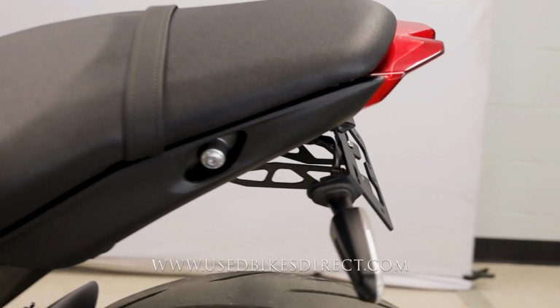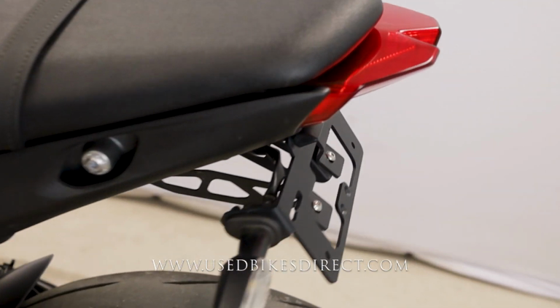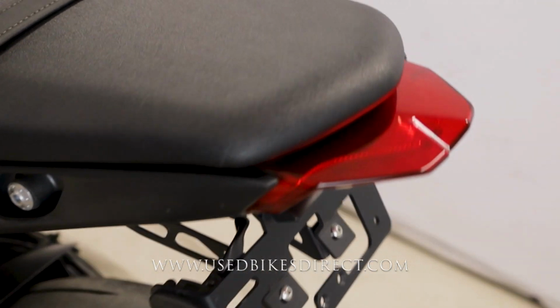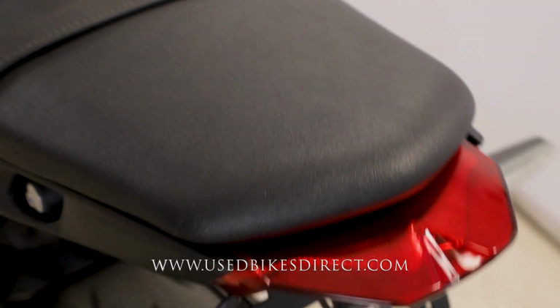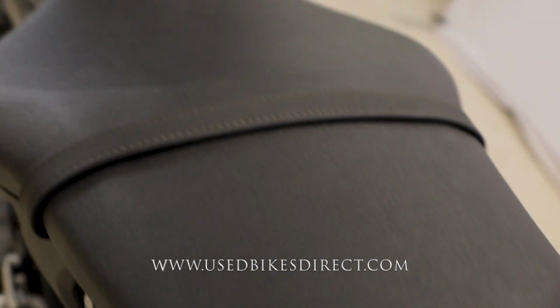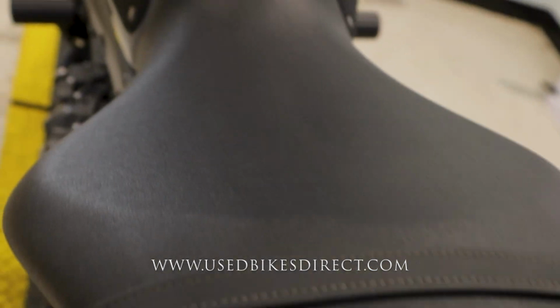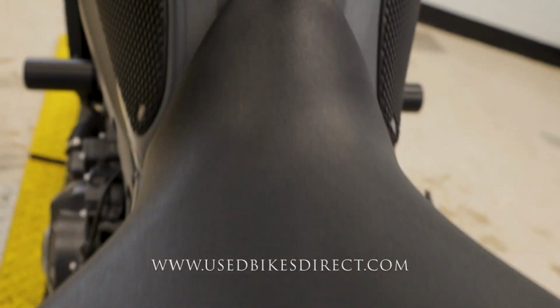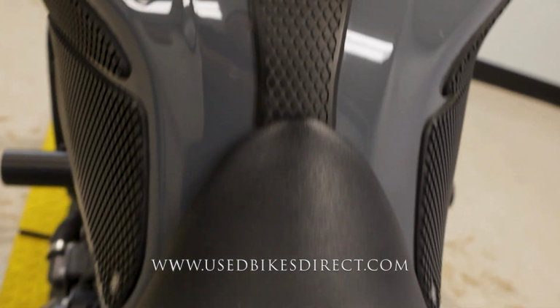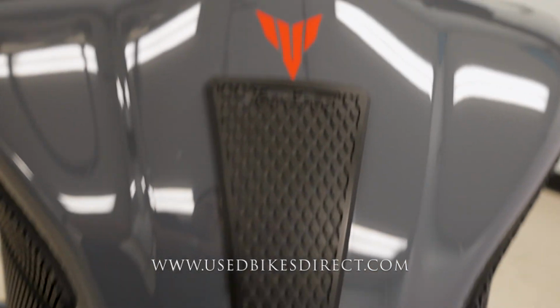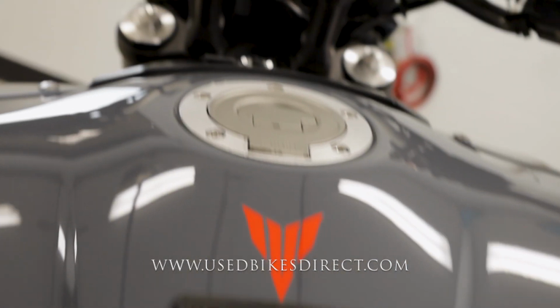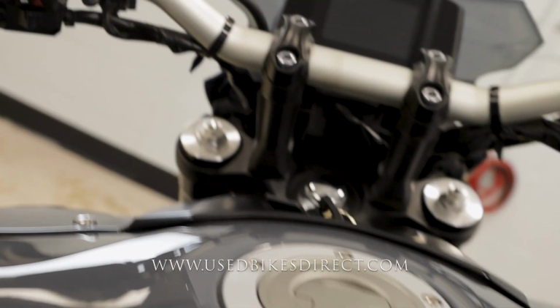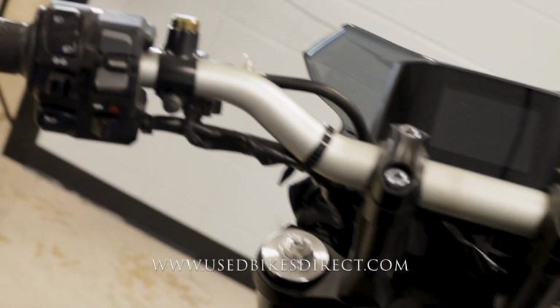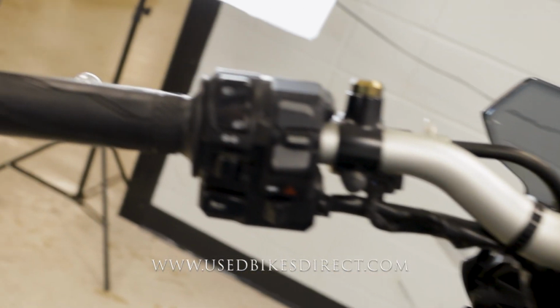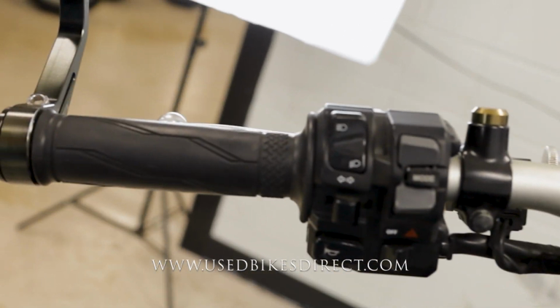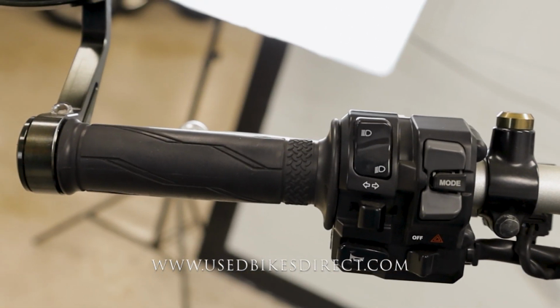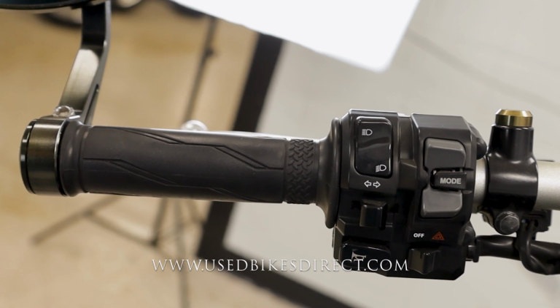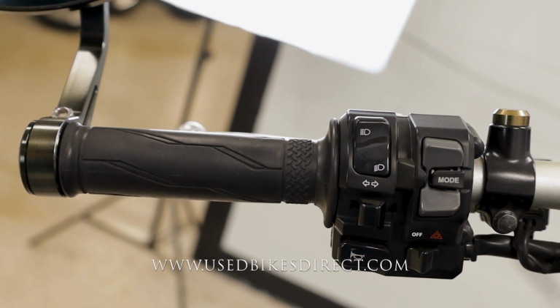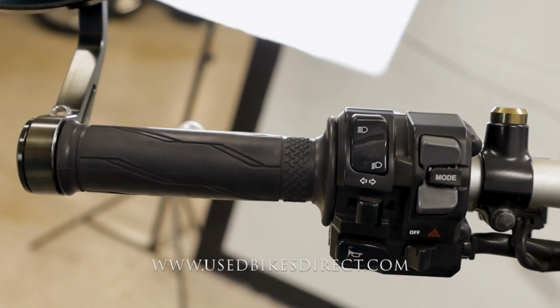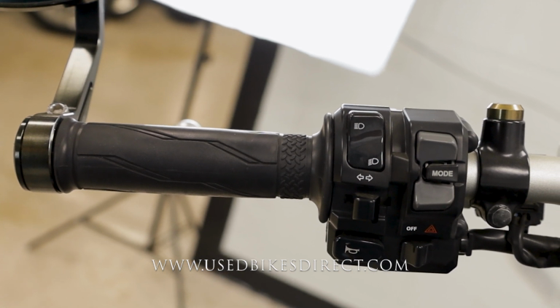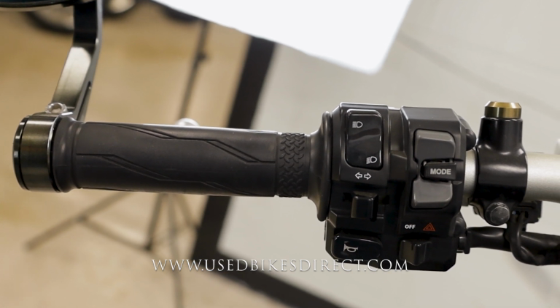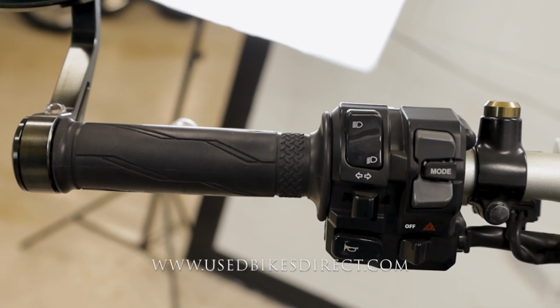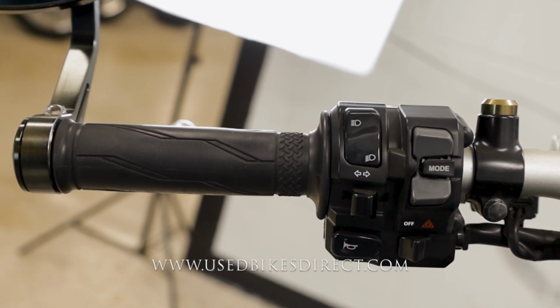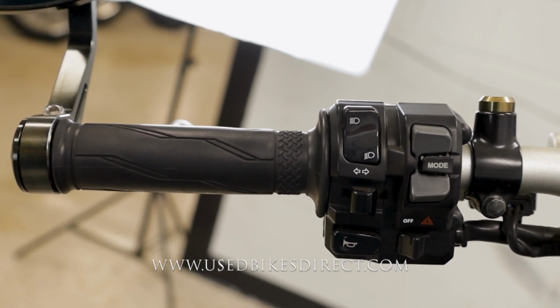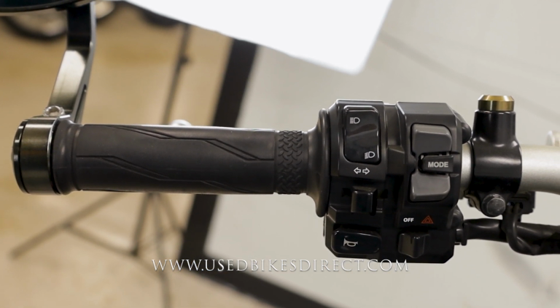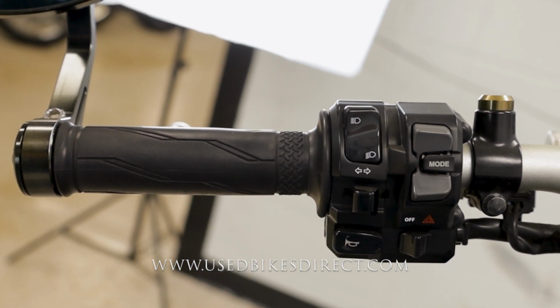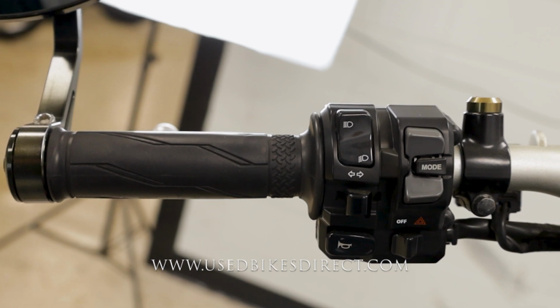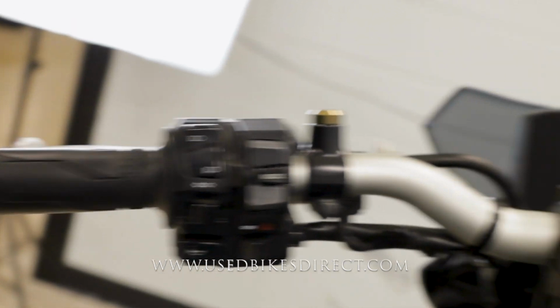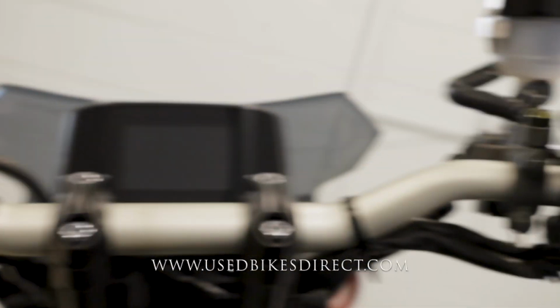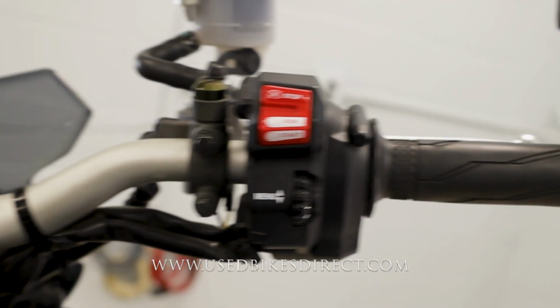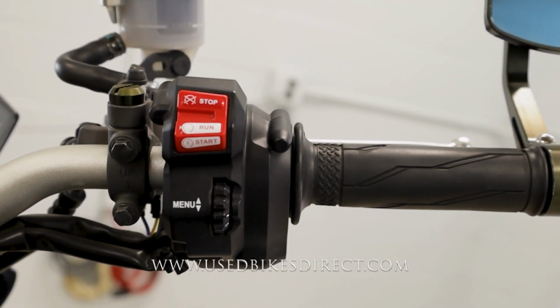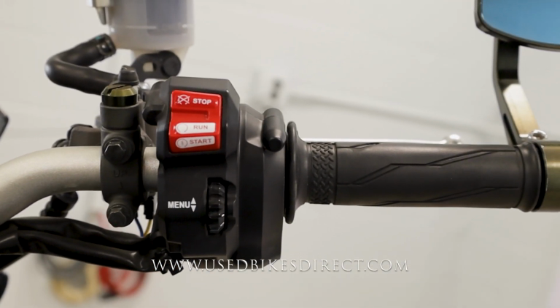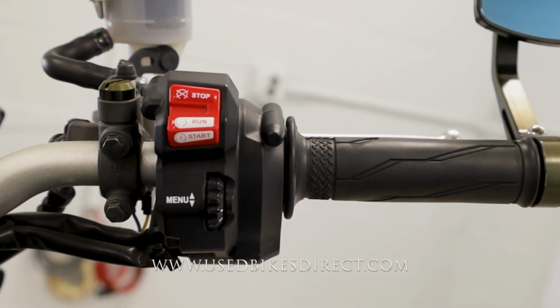It features fully customizable ride modes and a quick shifter. Hopping up top, taking a look at those controls starting on the left-hand side — the usual headlight, turn signal, and horn, as well as your four-way emergency flashers and your mode and menu select buttons. Sweeping over to the right, the starter is integrated into the kill switch with the menu scroll wheel underneath.